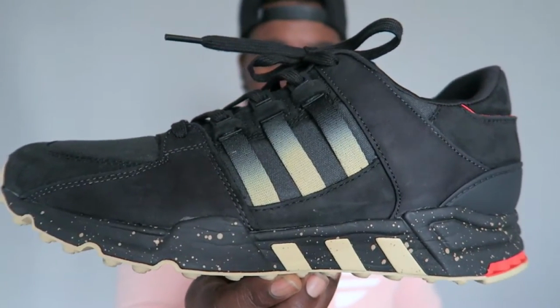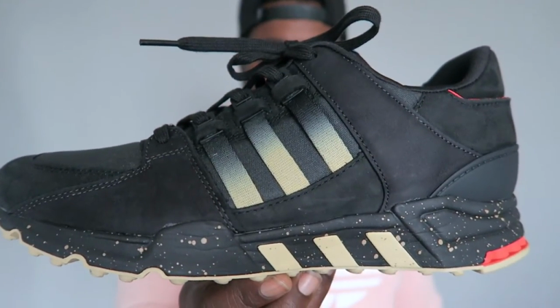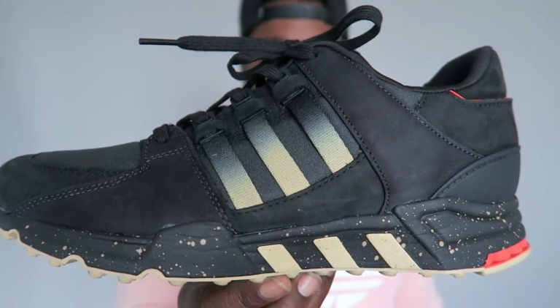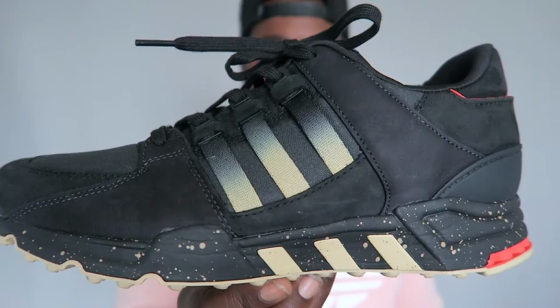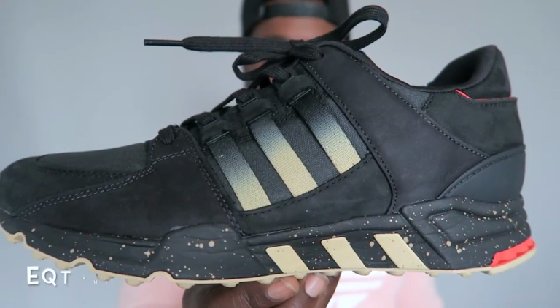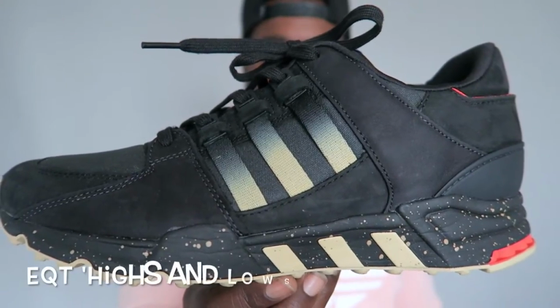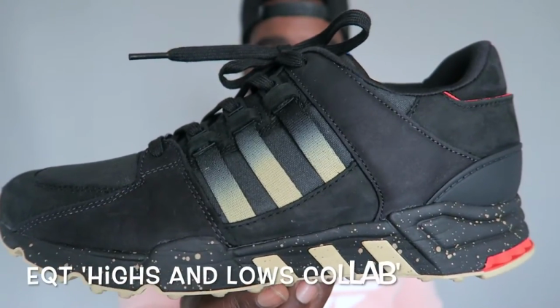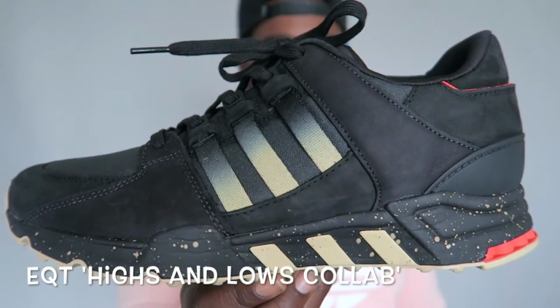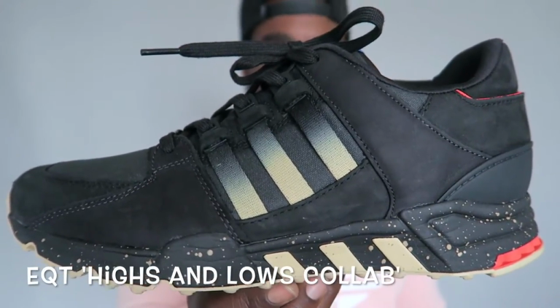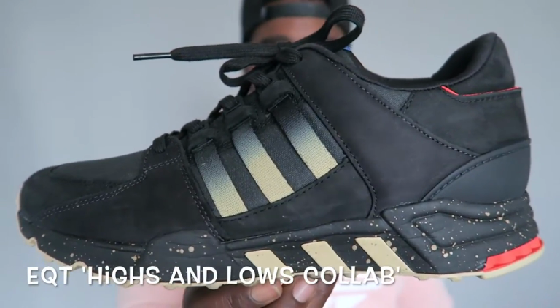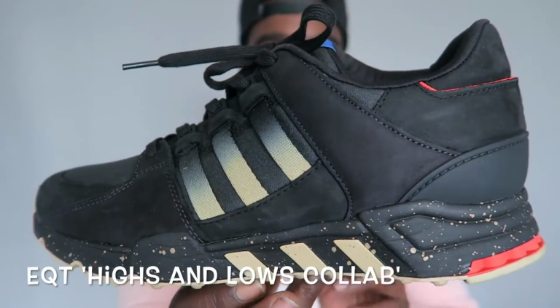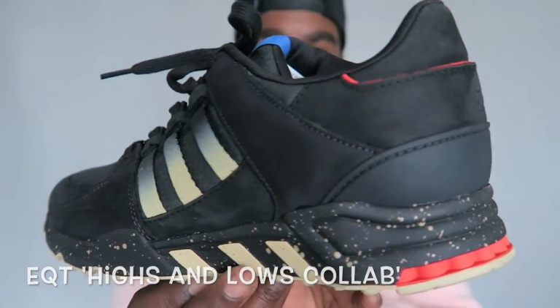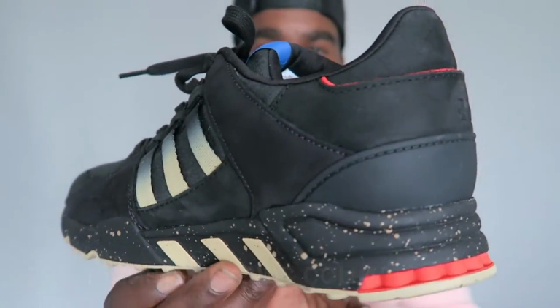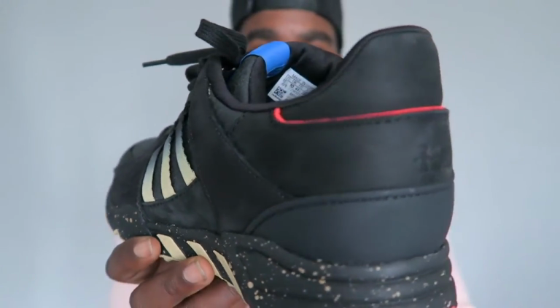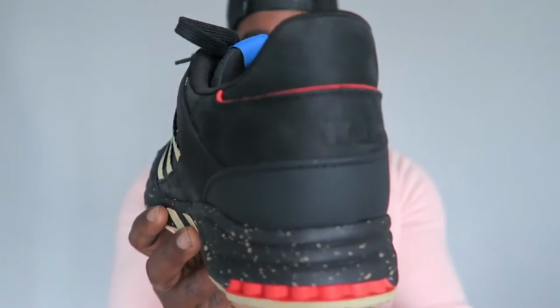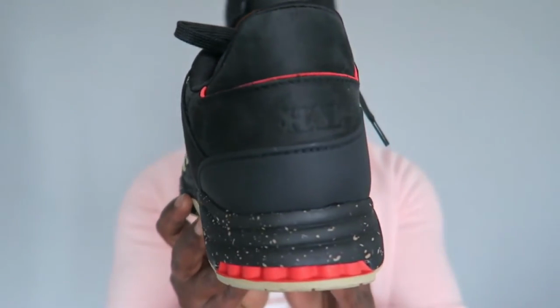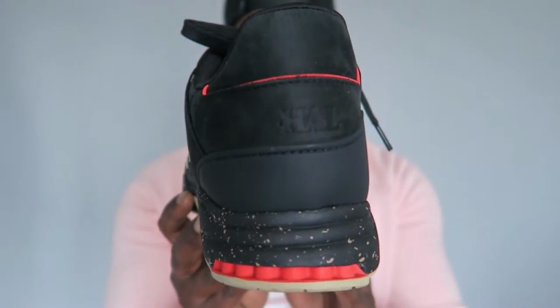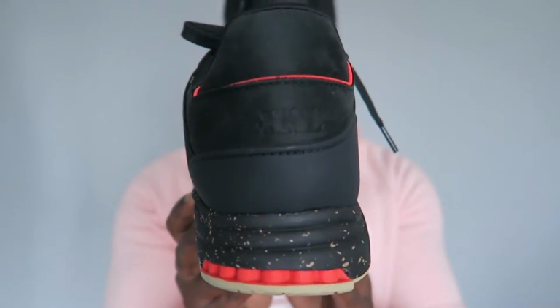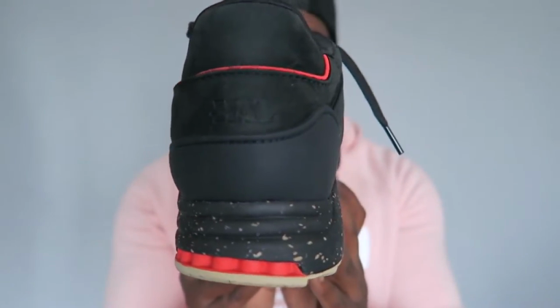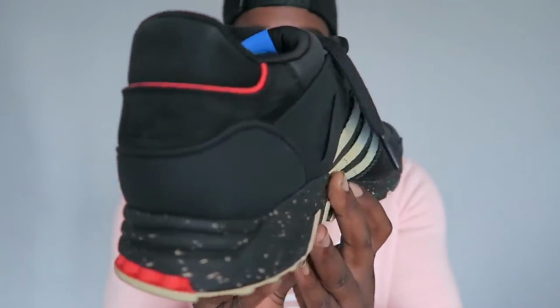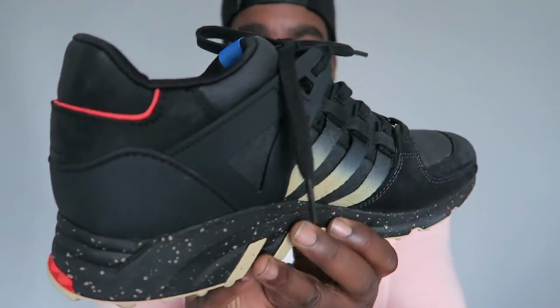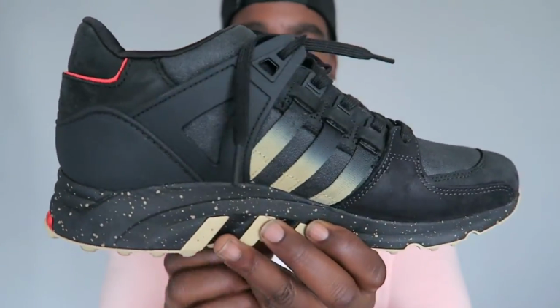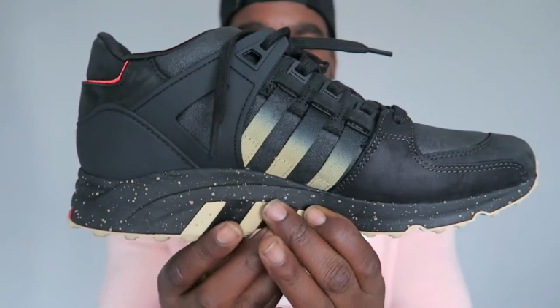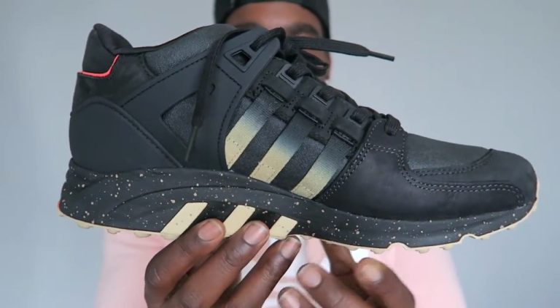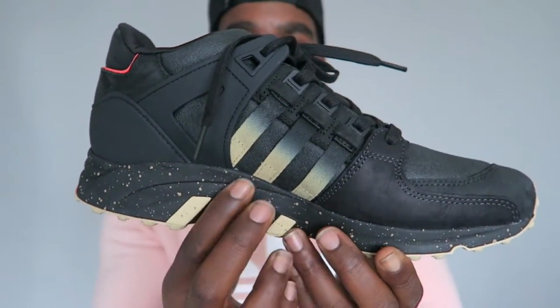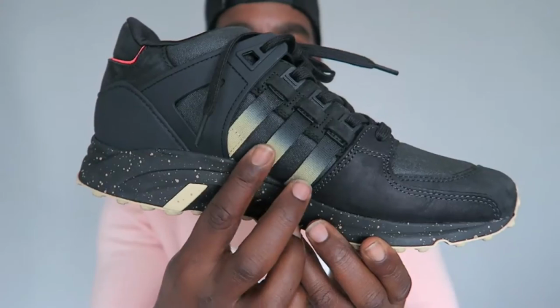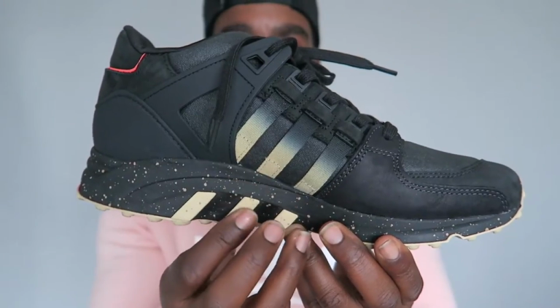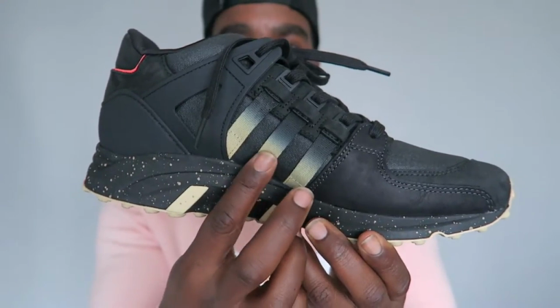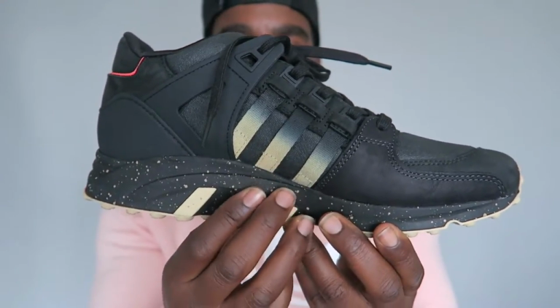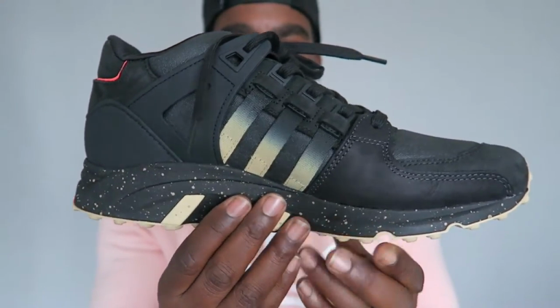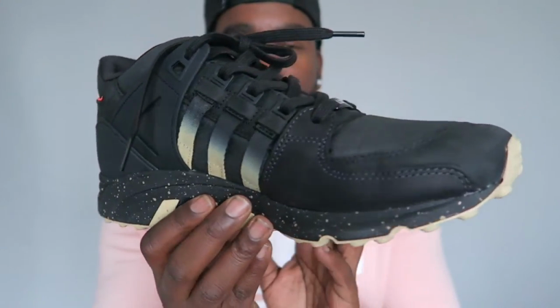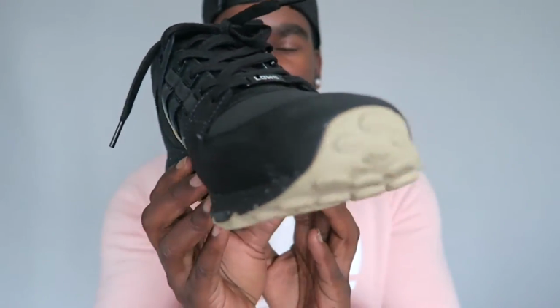Next pair after that was the Adidas EQT Times Highs and Lows. As soon as I saw these I was like yeah, have some of that. Very nice kick. I love the colour of the three stripes — that sort of colour going on there. Dope.